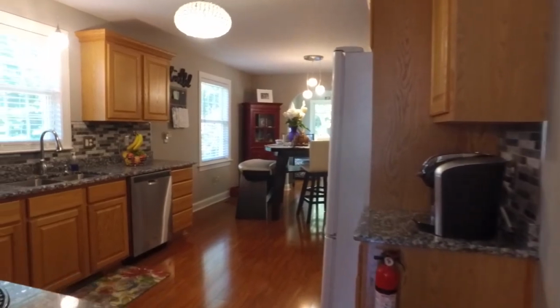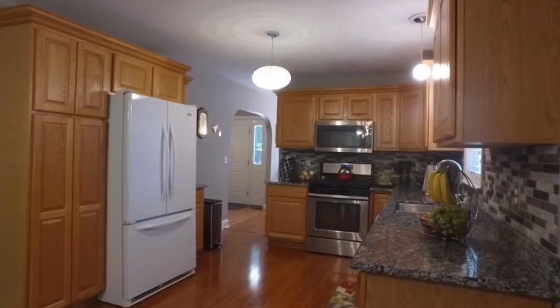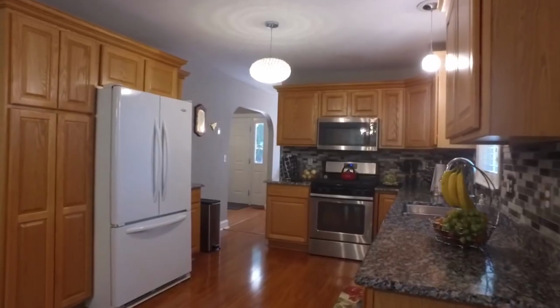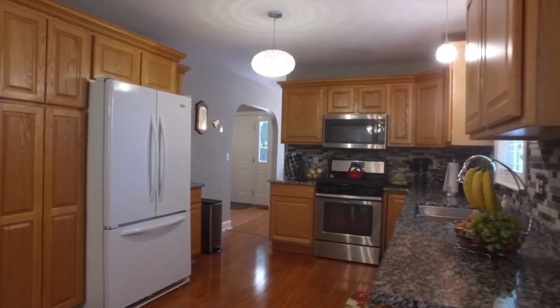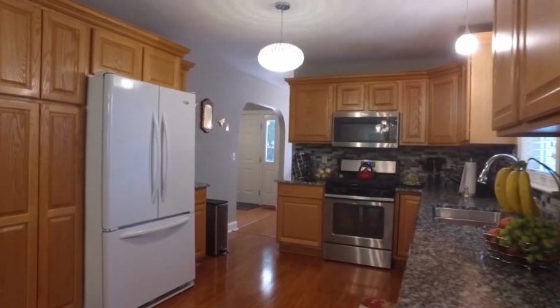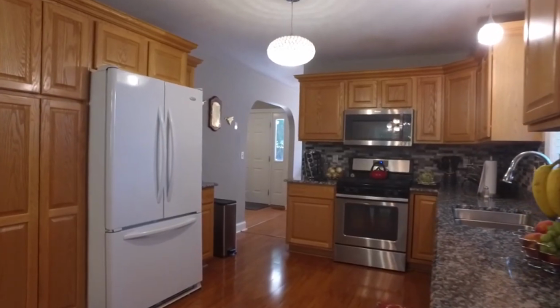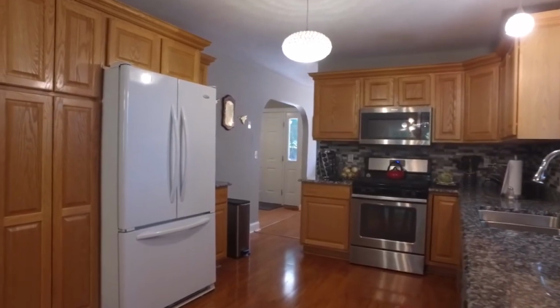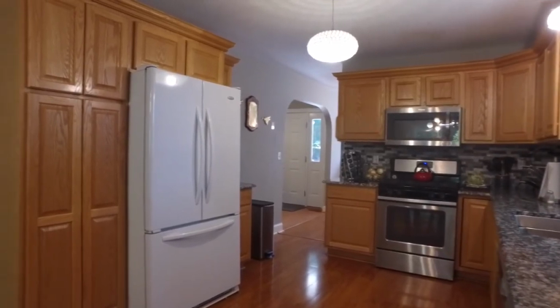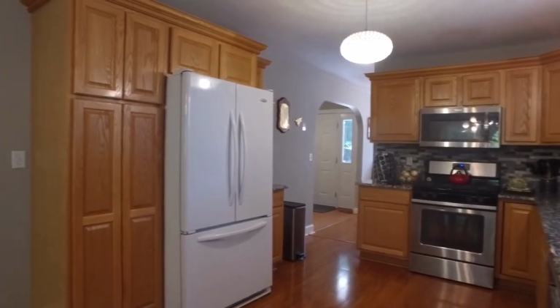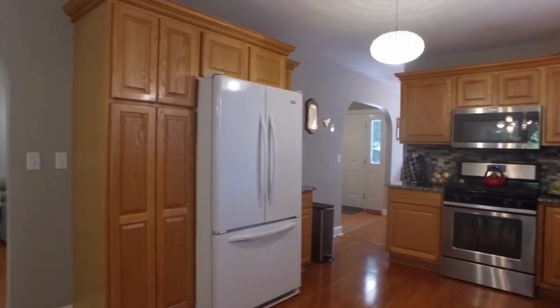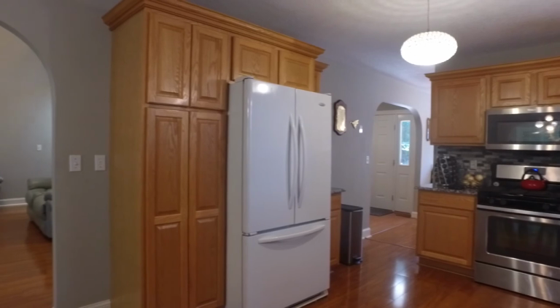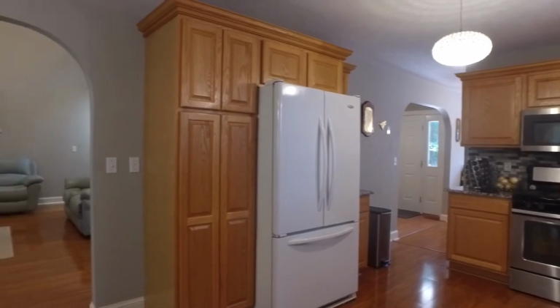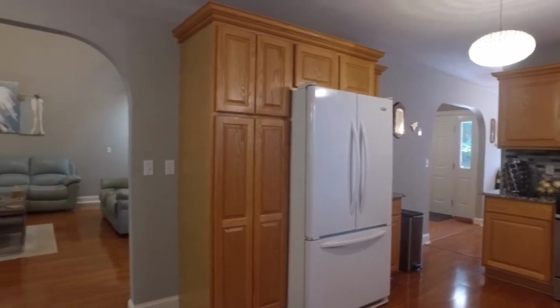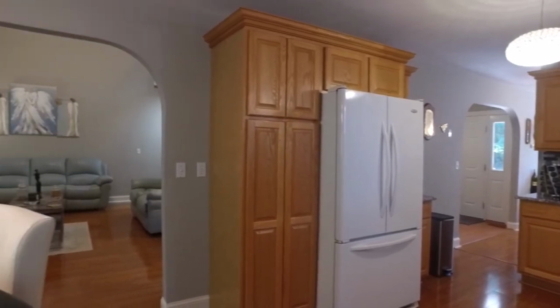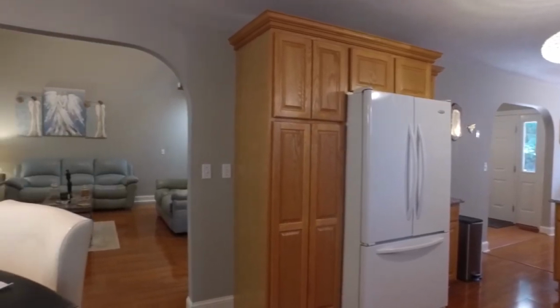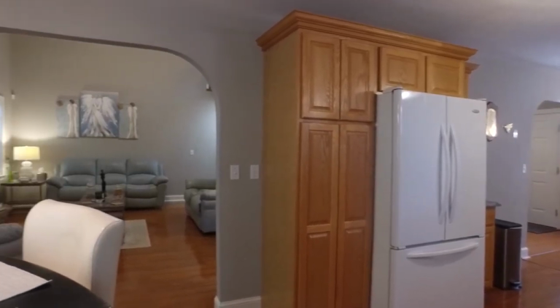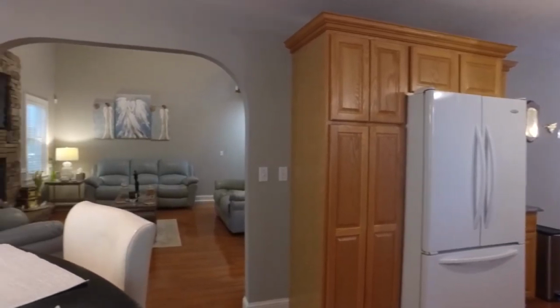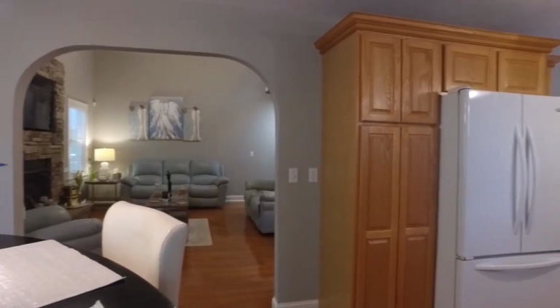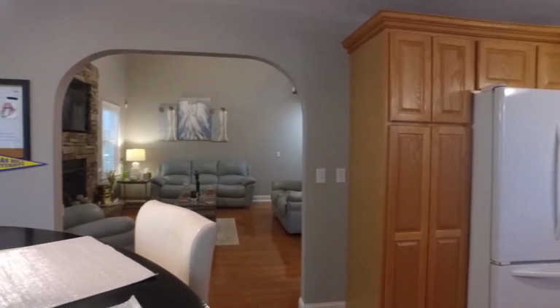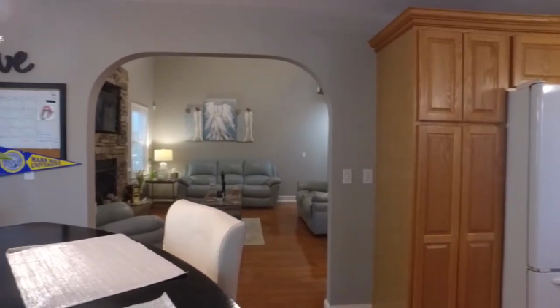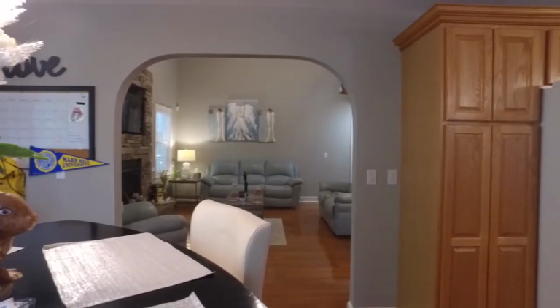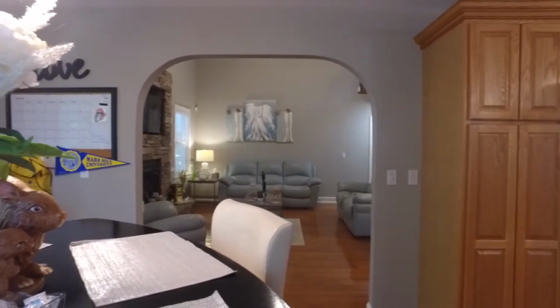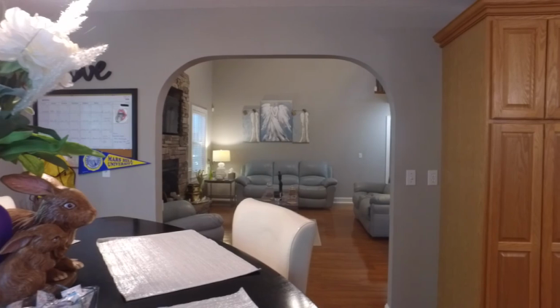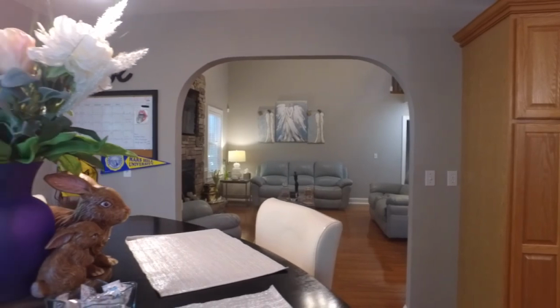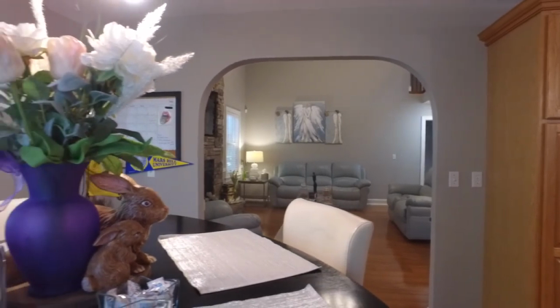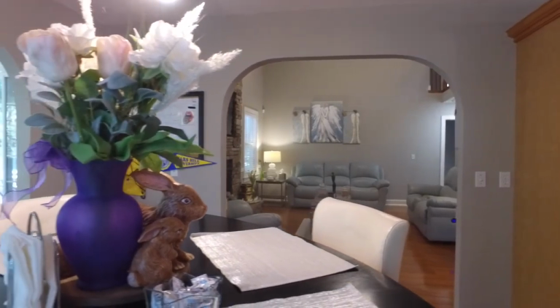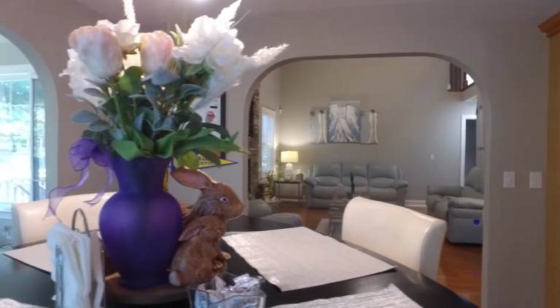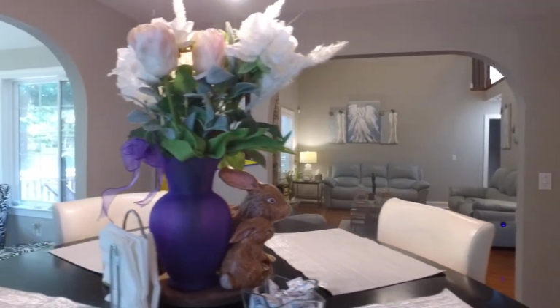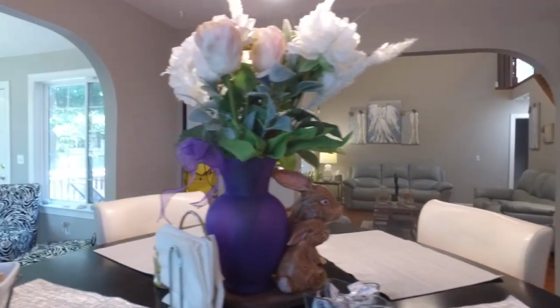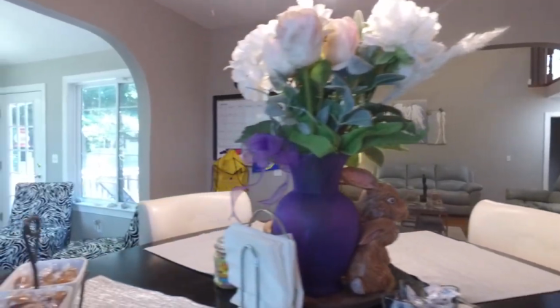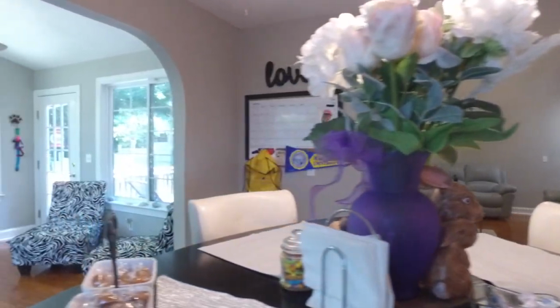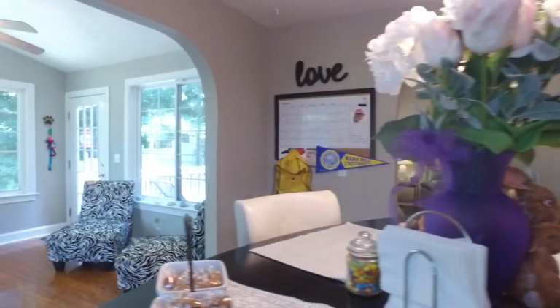The generously sized kitchen has extra cabinet storage and plenty of counter area for preparing family meals. The kitchen is flanked on each side by a formal dining room and a casual eat-in area on the other side.